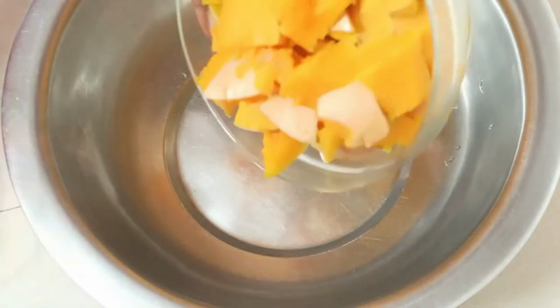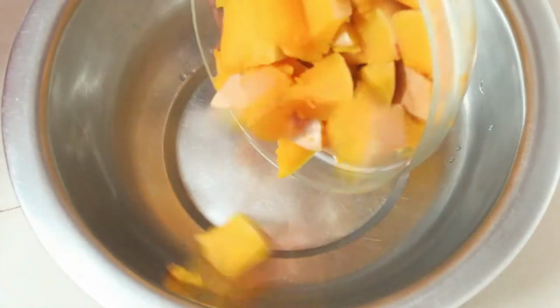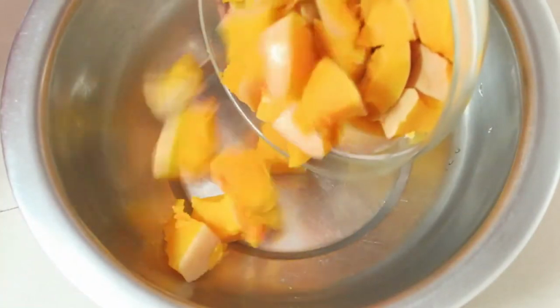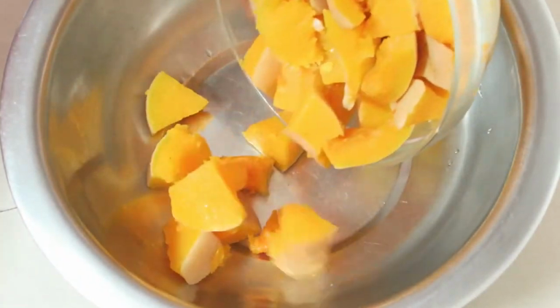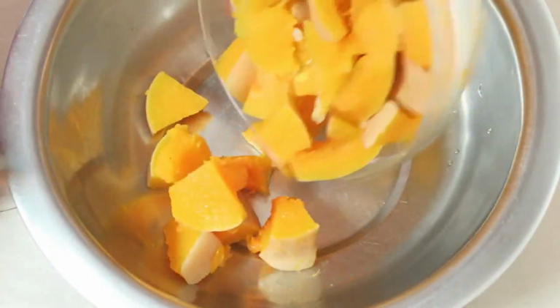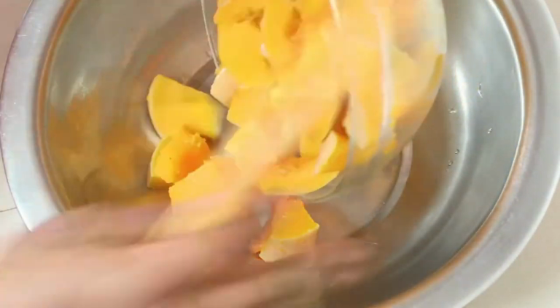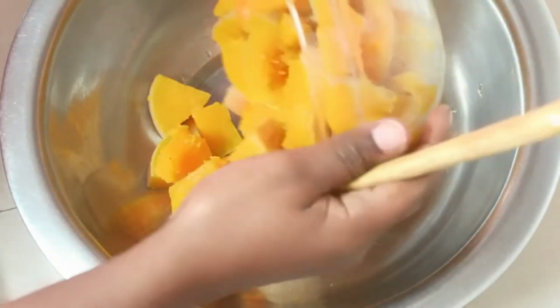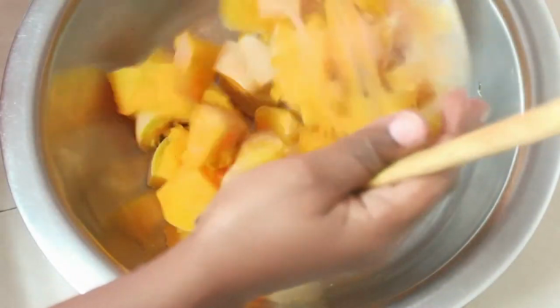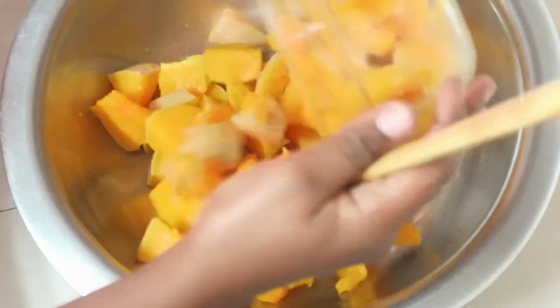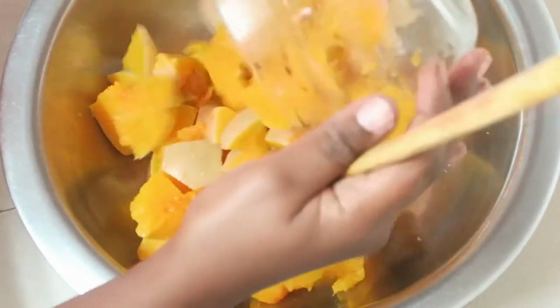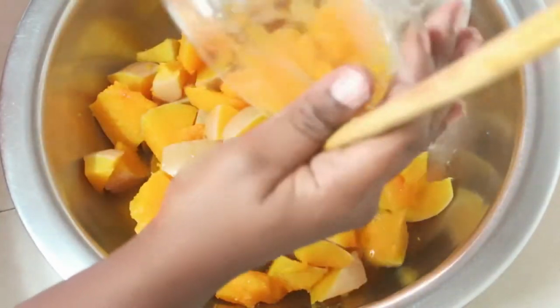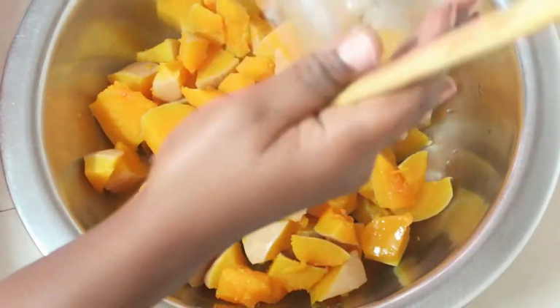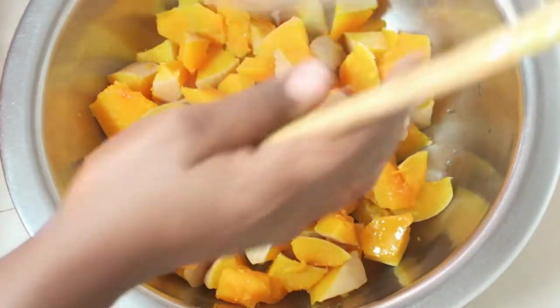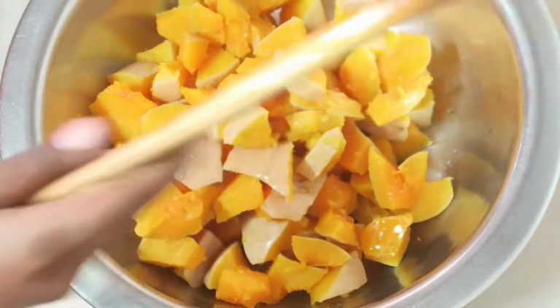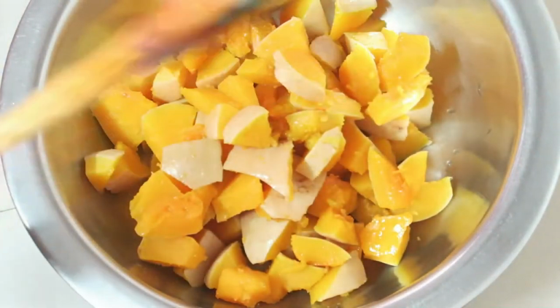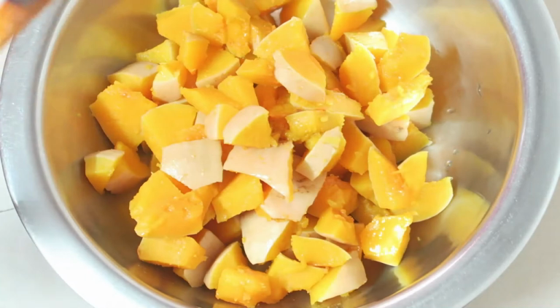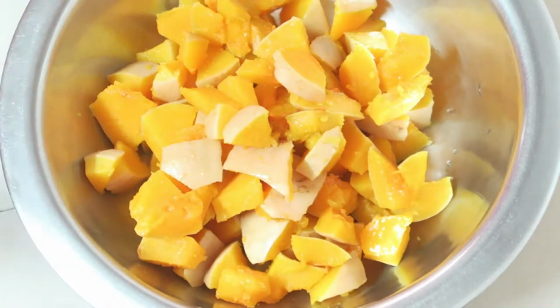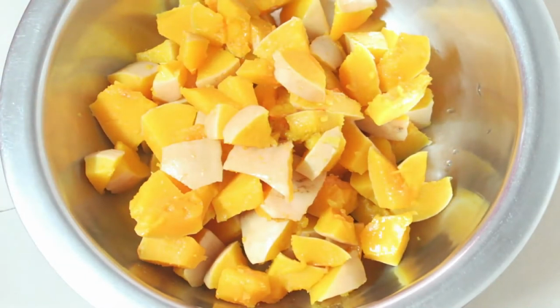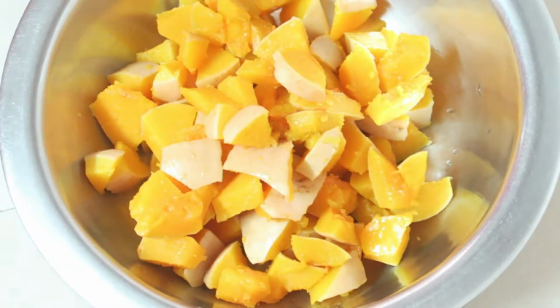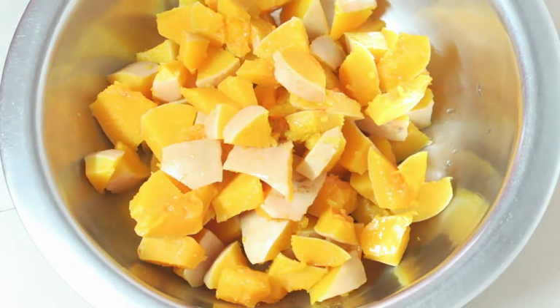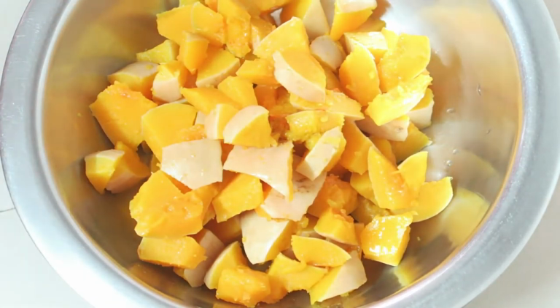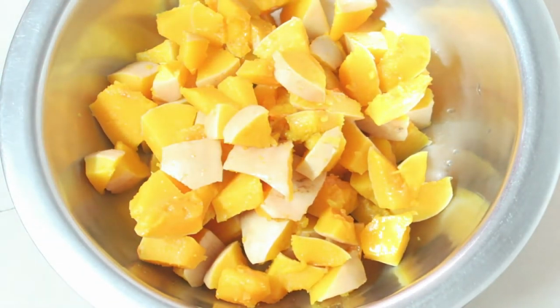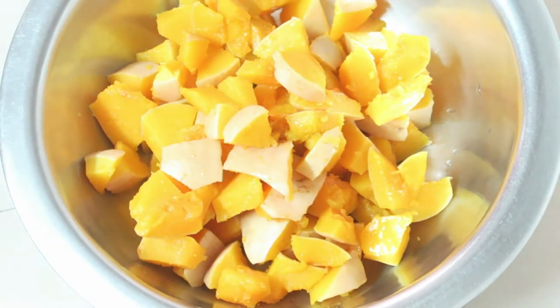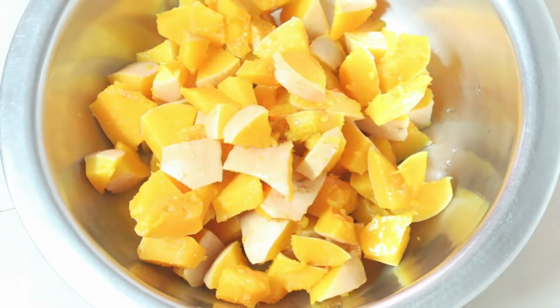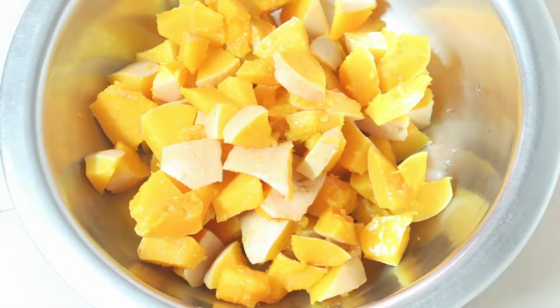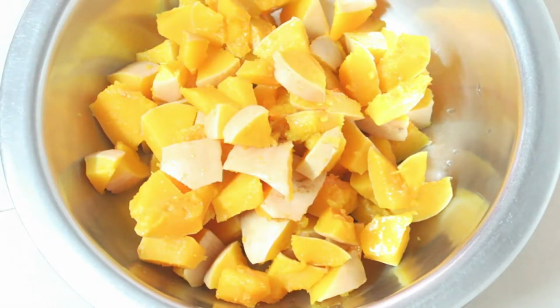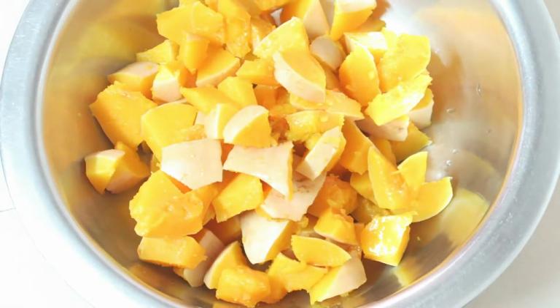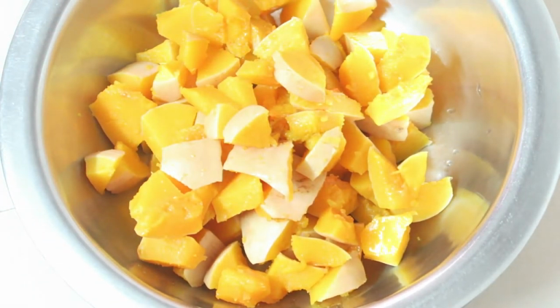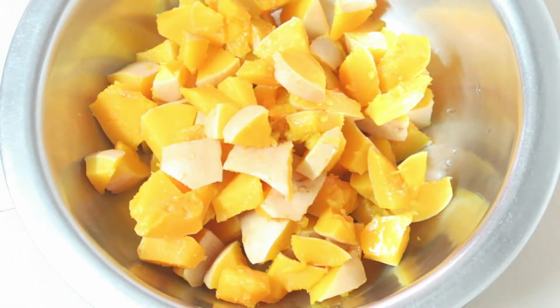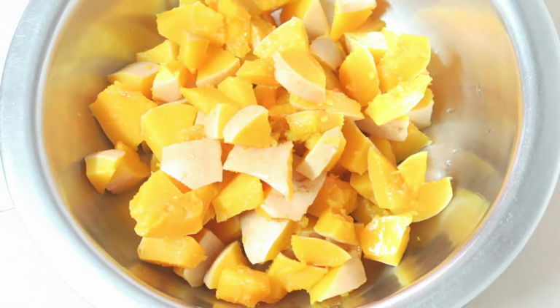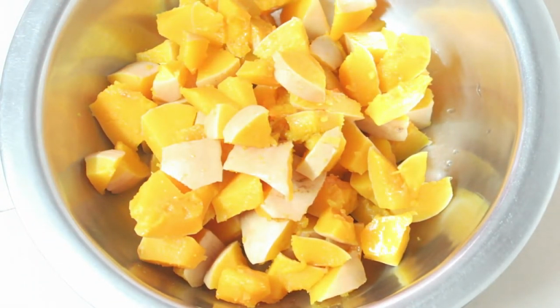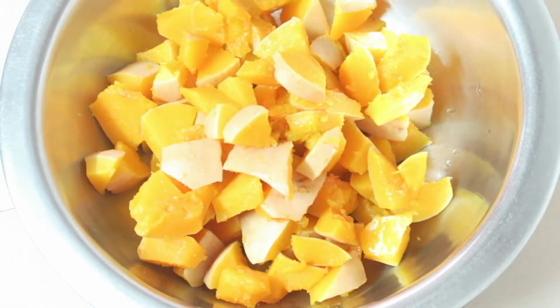In a bigger bowl, add in the butternut squash, the contents from the sufuria, black pepper, nutmeg, and give it a good stir.